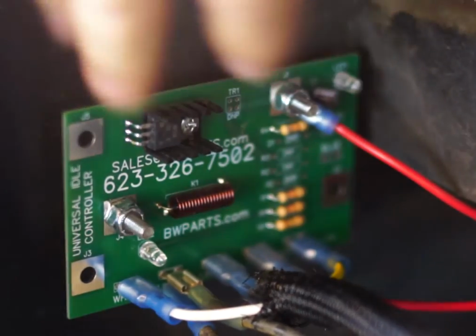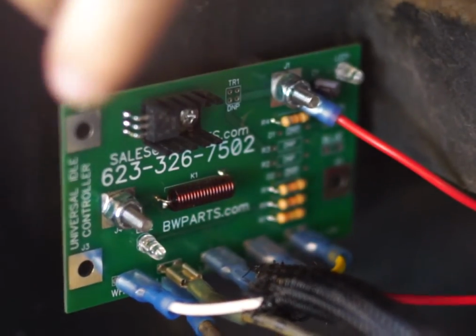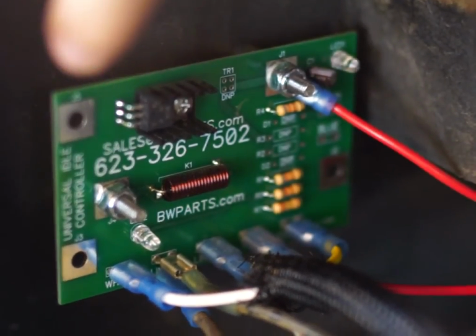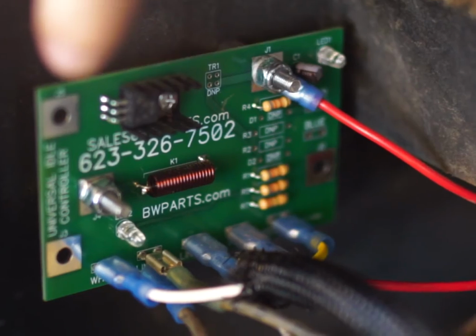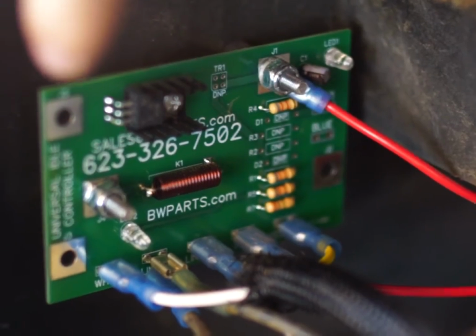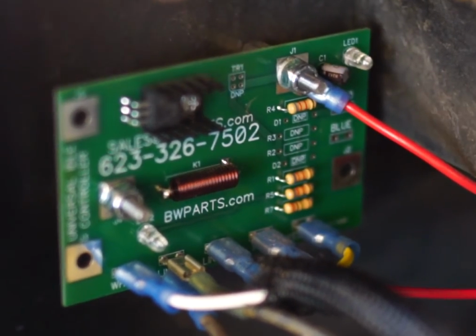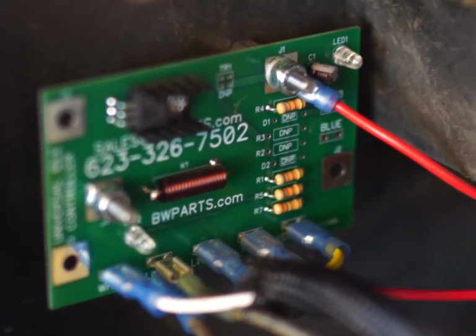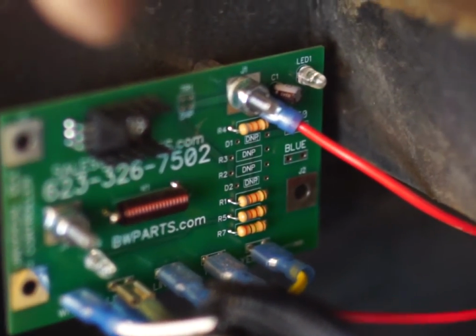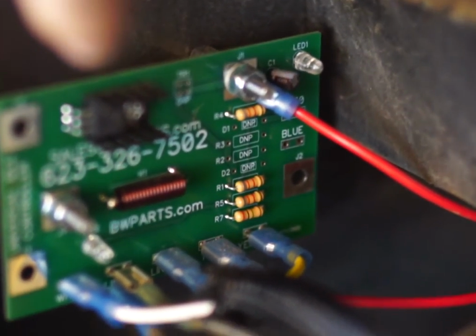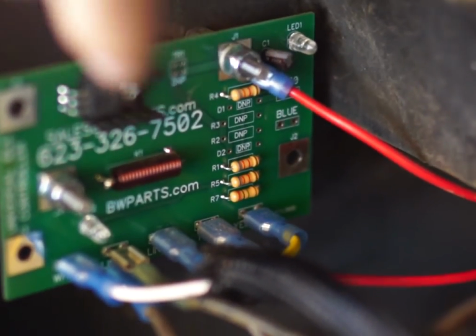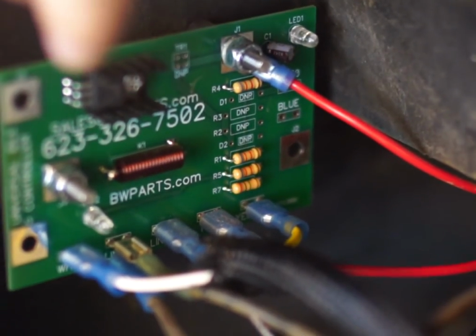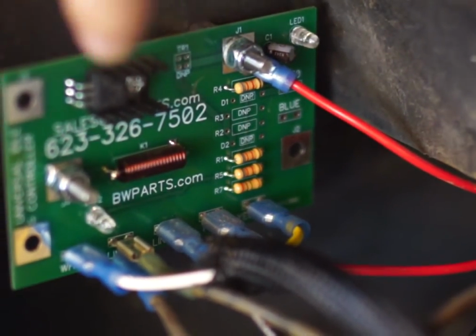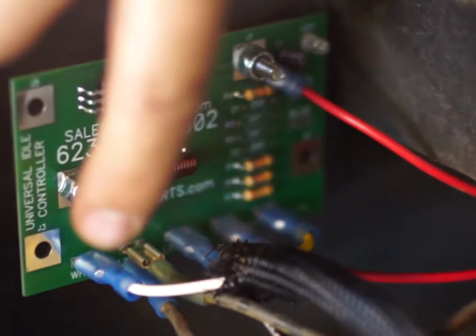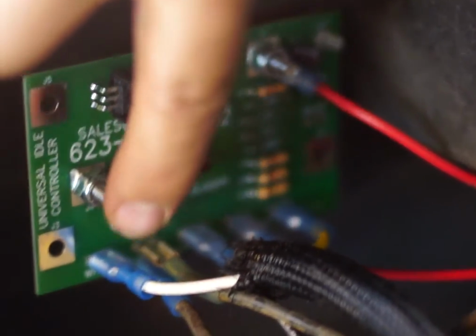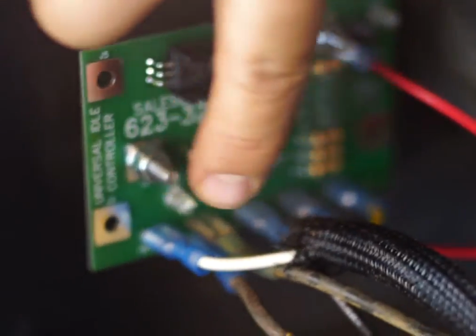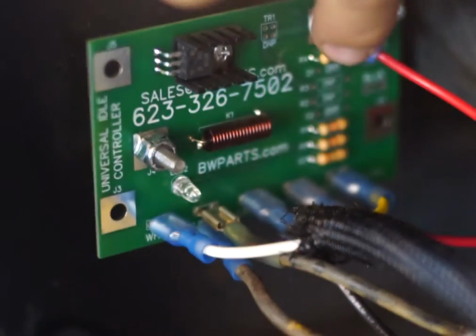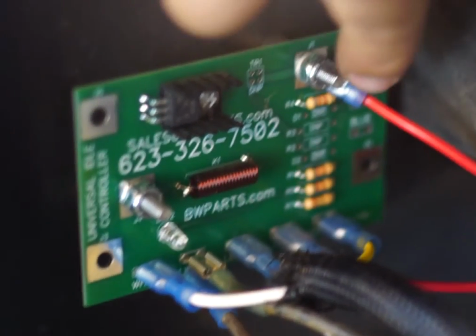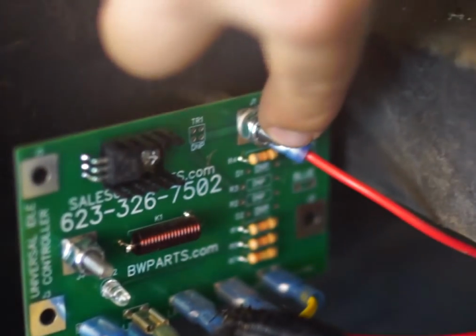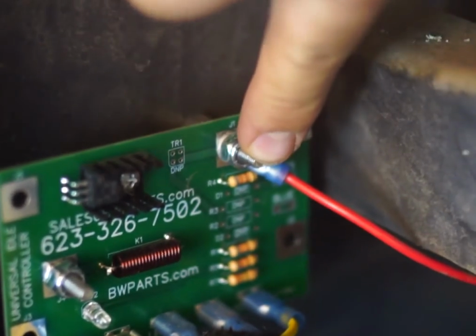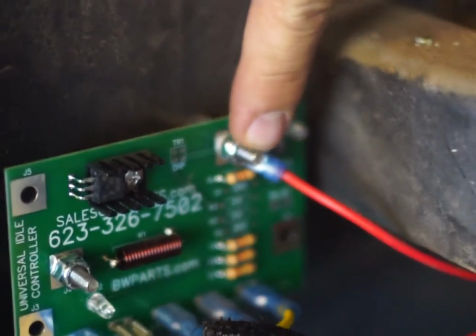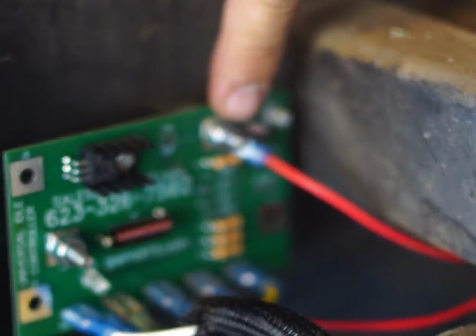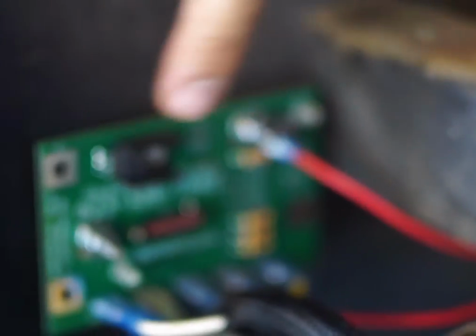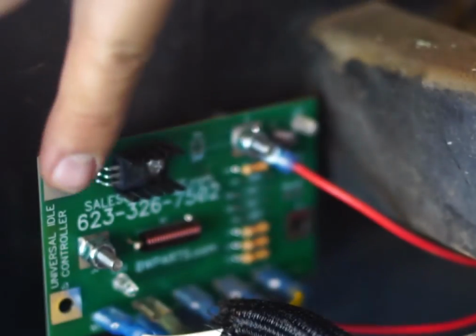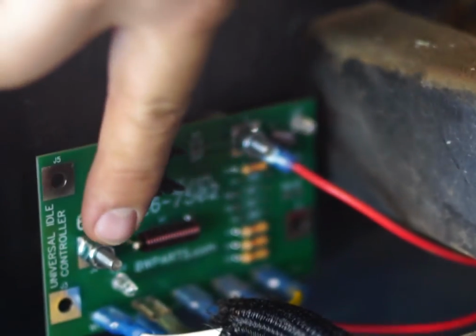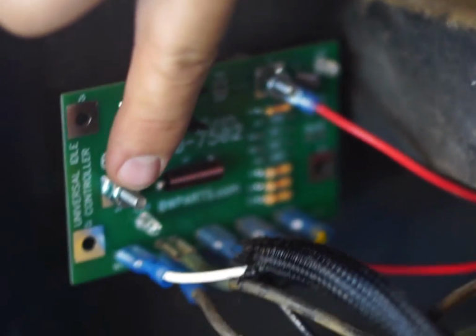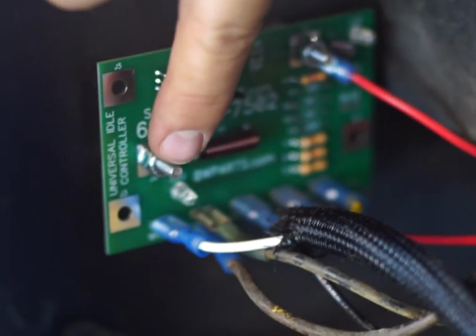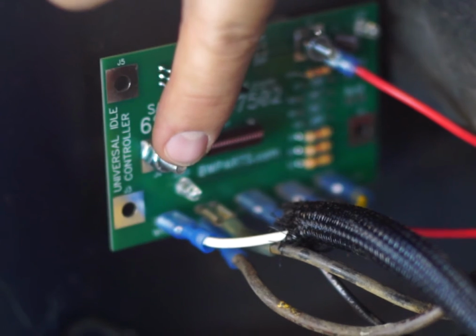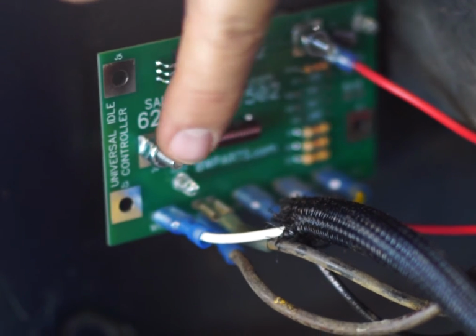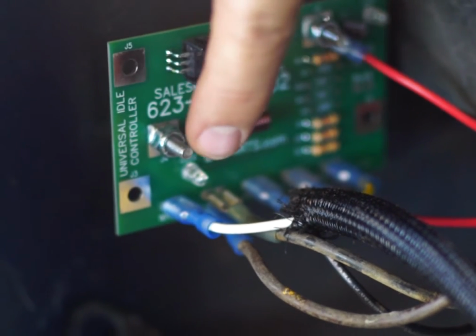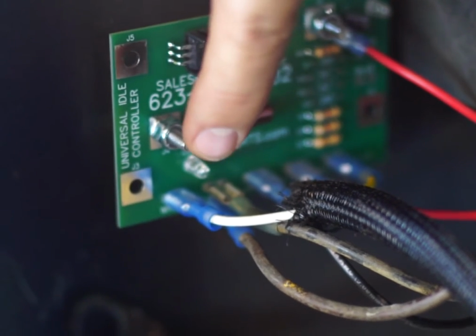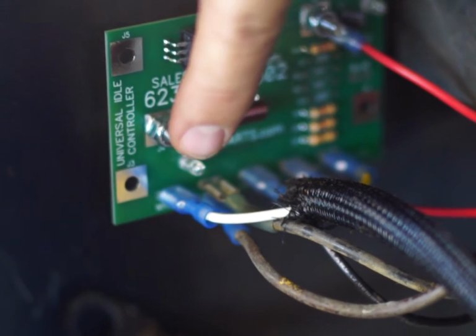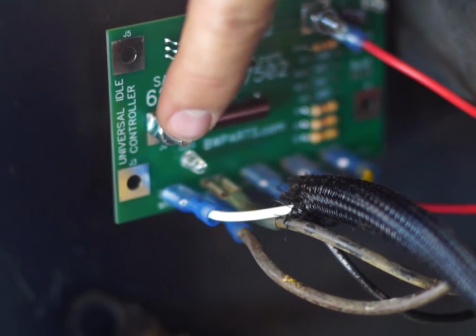We've already got it installed here. The first thing you want to make sure when you do install it is that it's grounded properly. You want to make sure that it's grounded on the J1 and the J4 posts, otherwise this PC board will not work correctly.